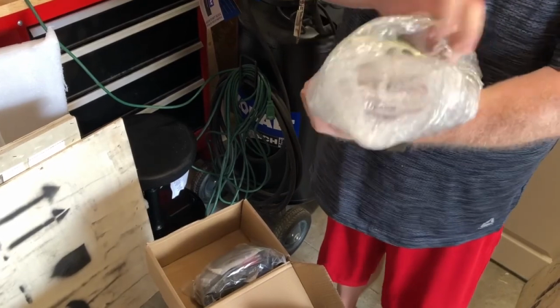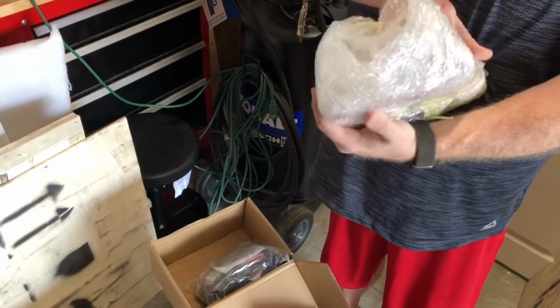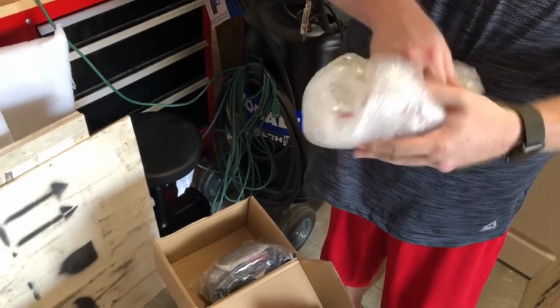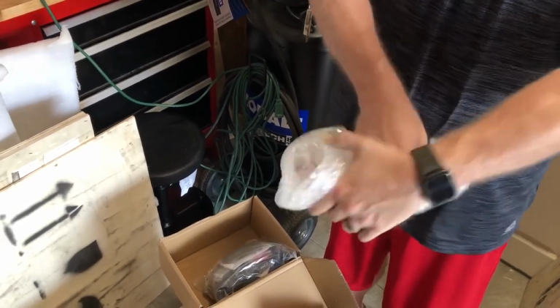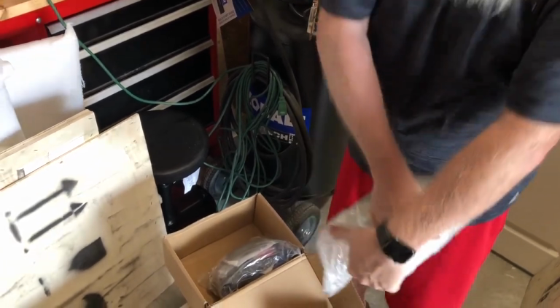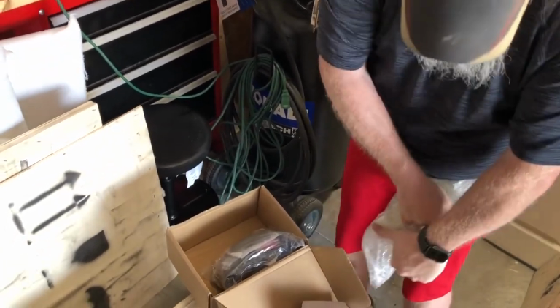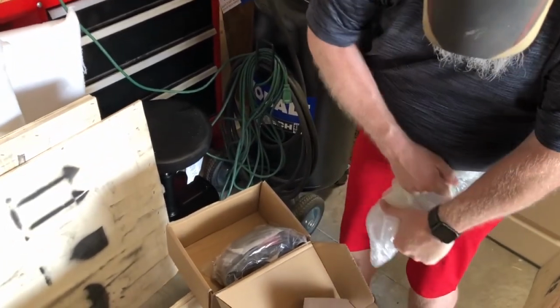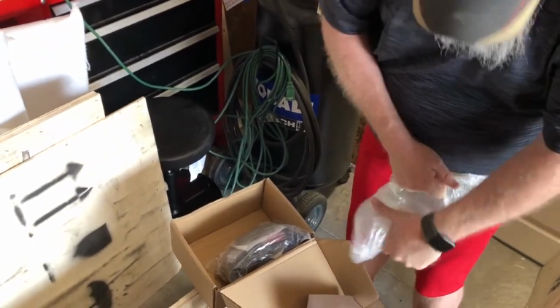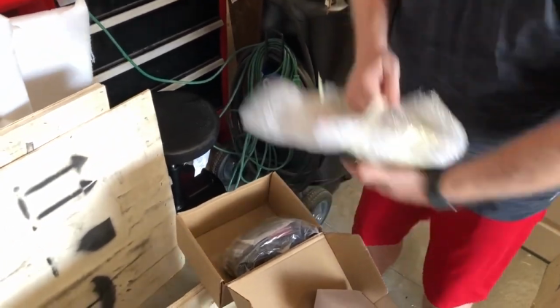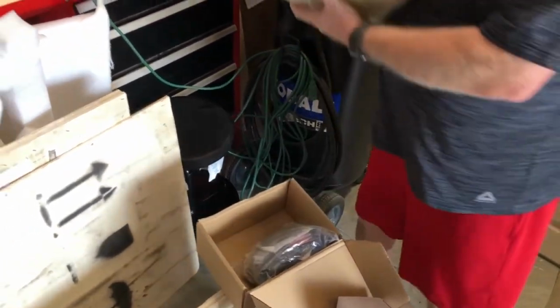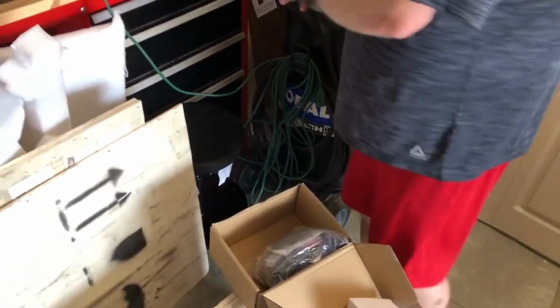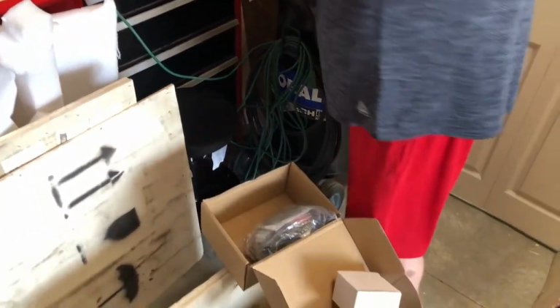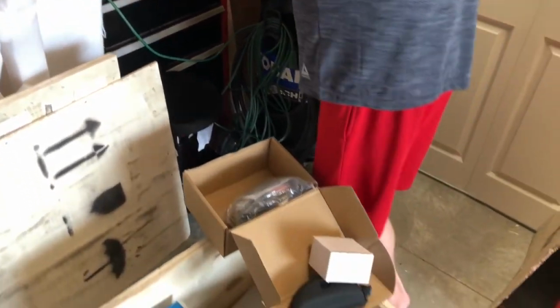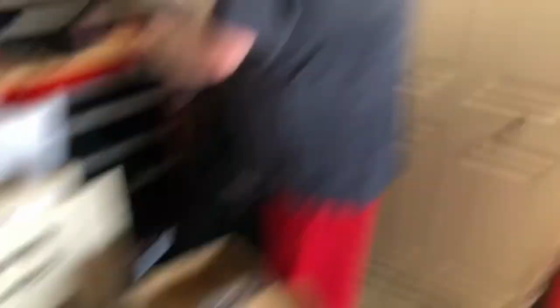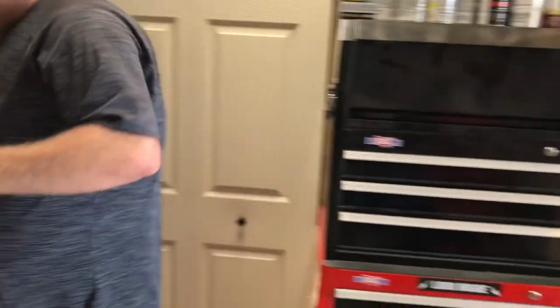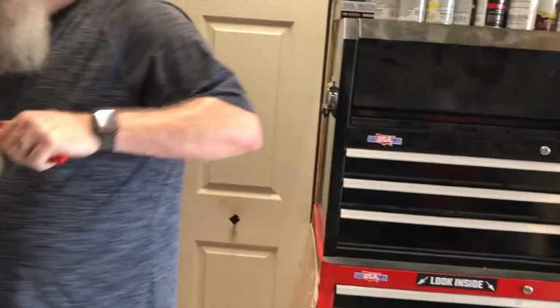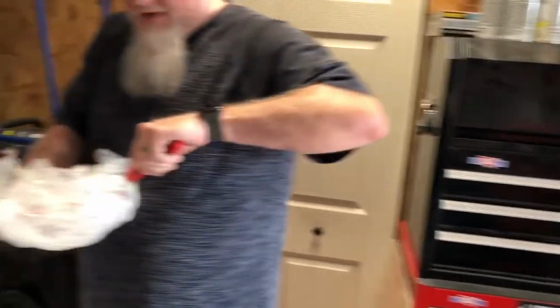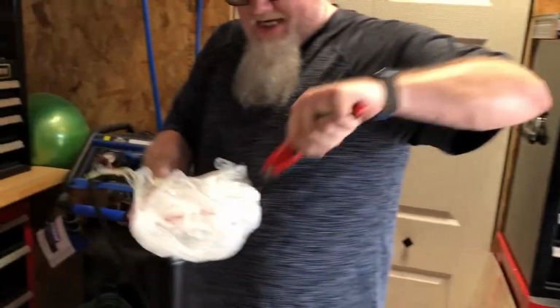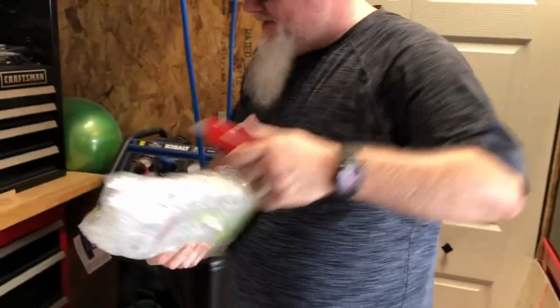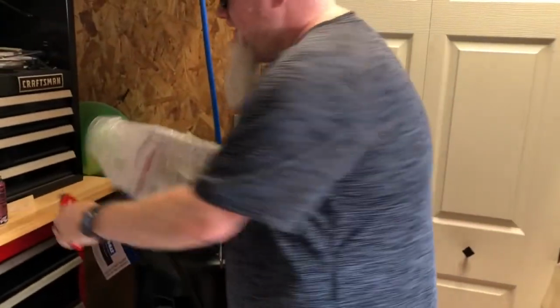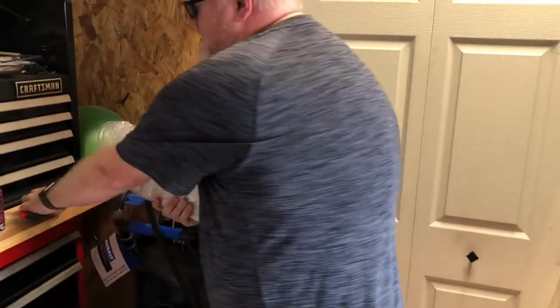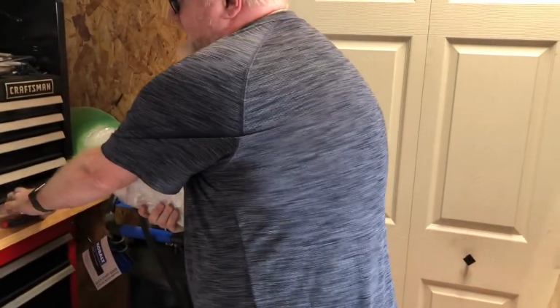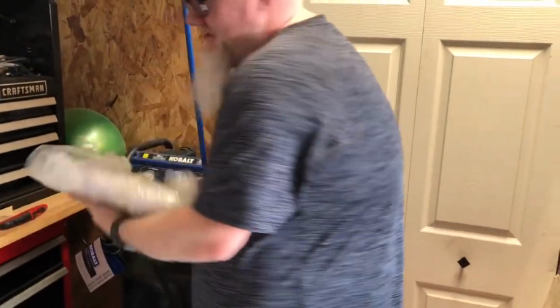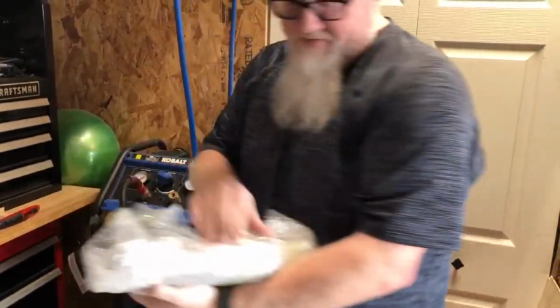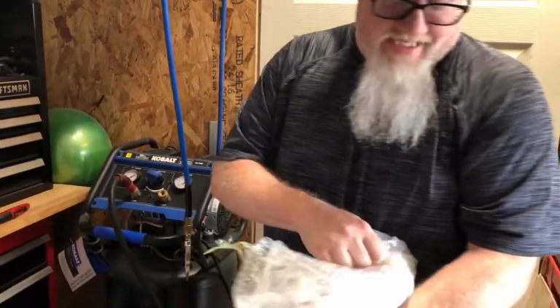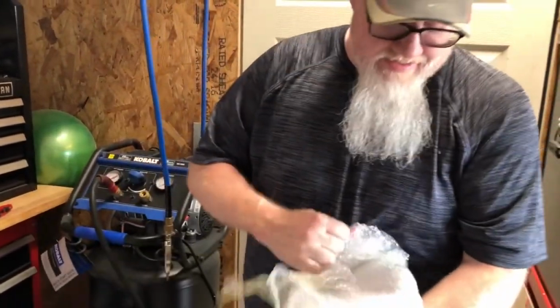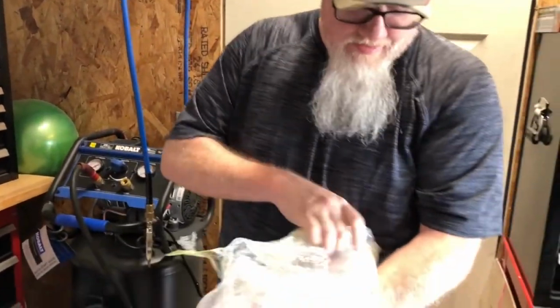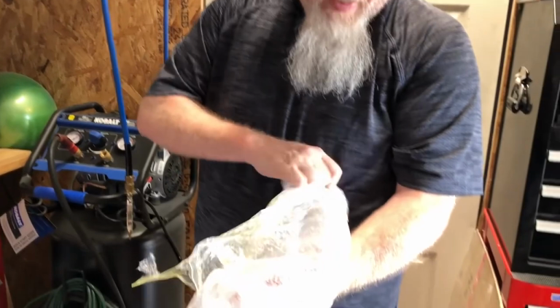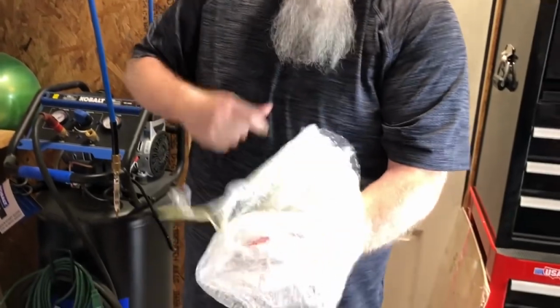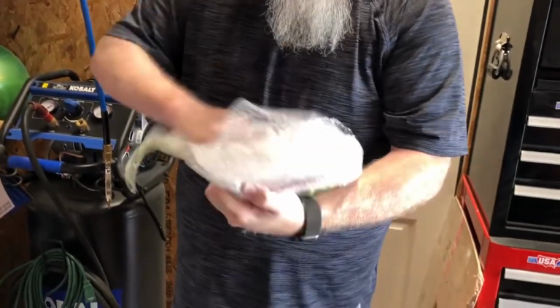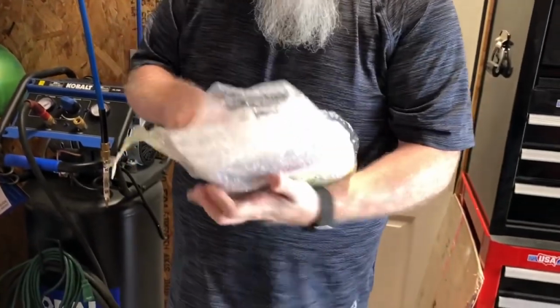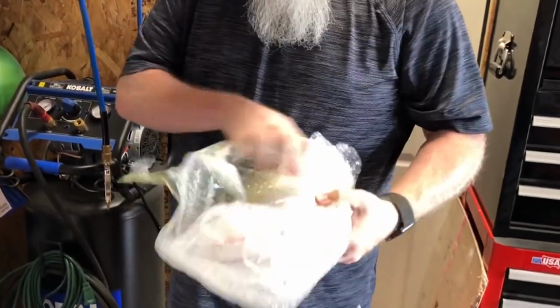Very well packed. Not only do you get the lasers here fast, but you pack them great.